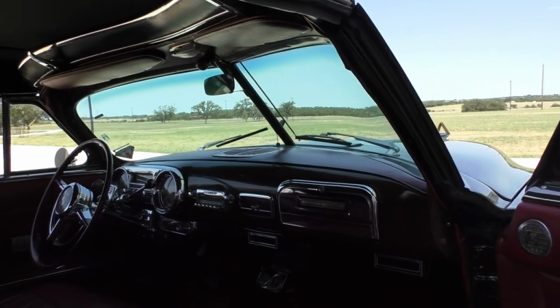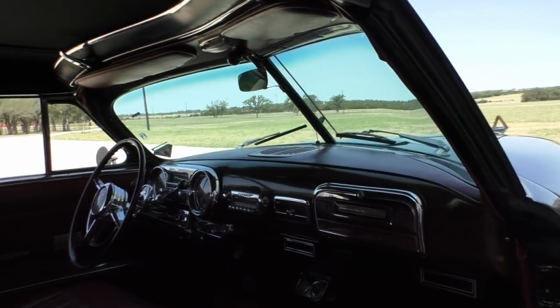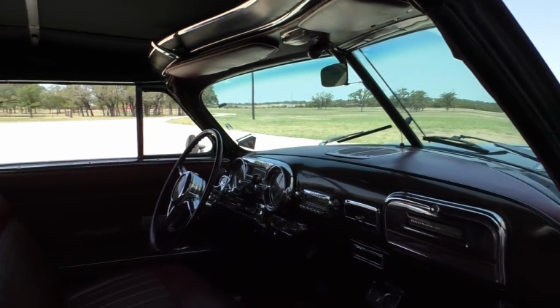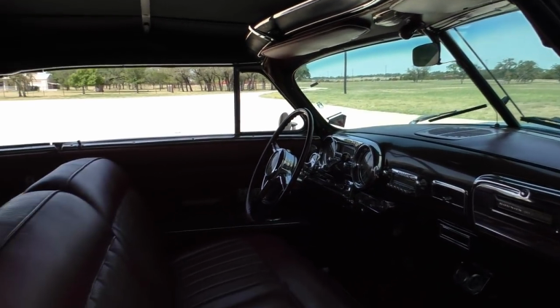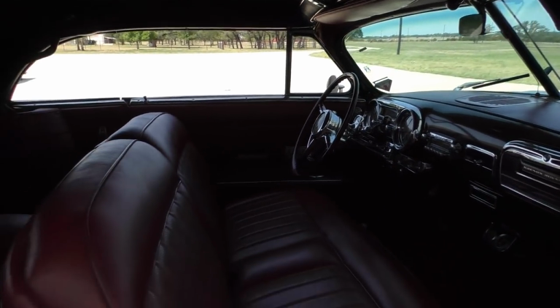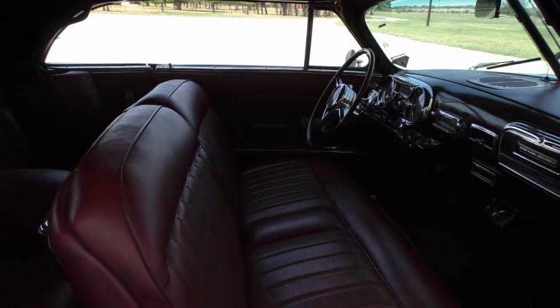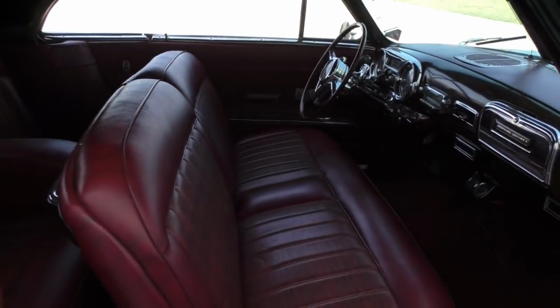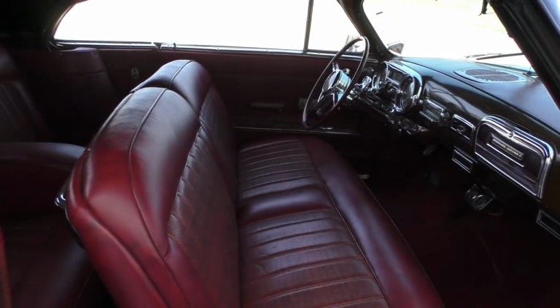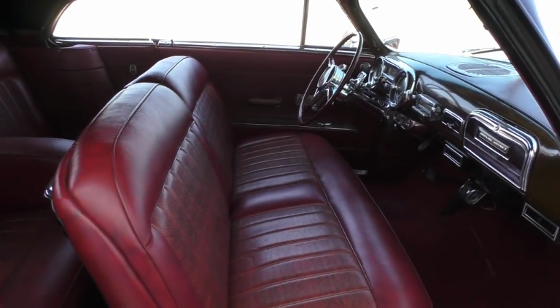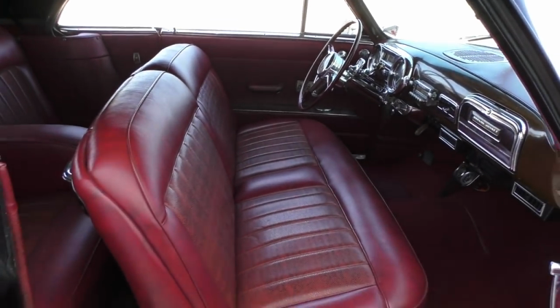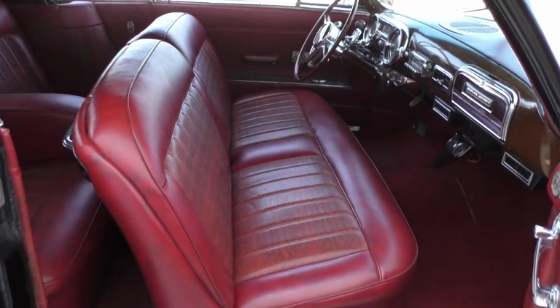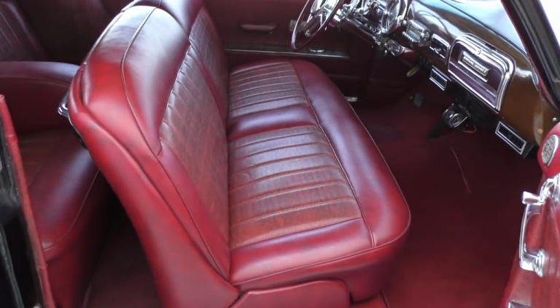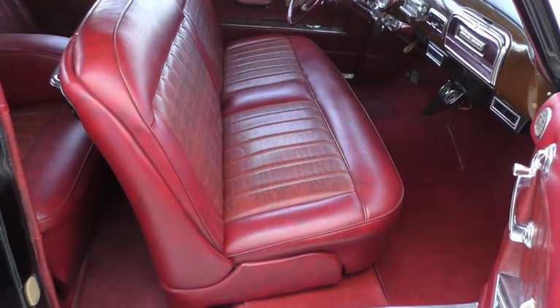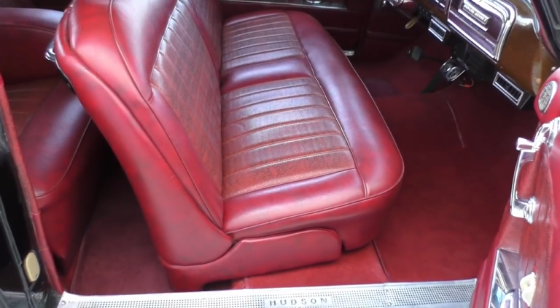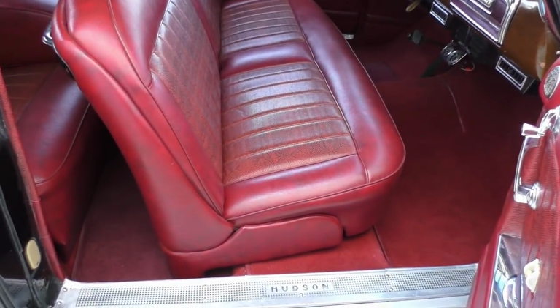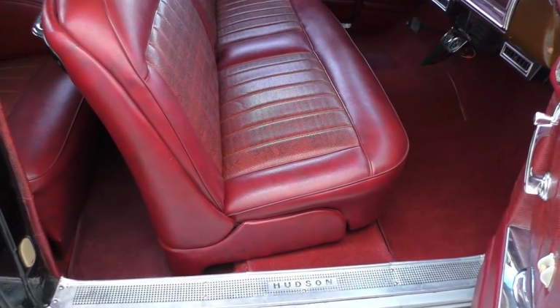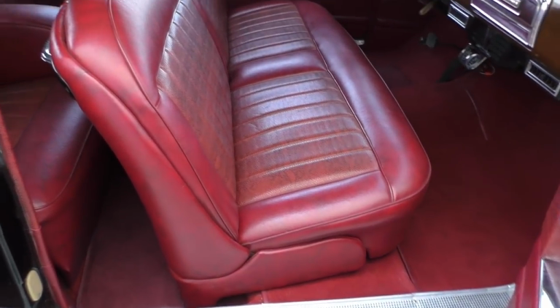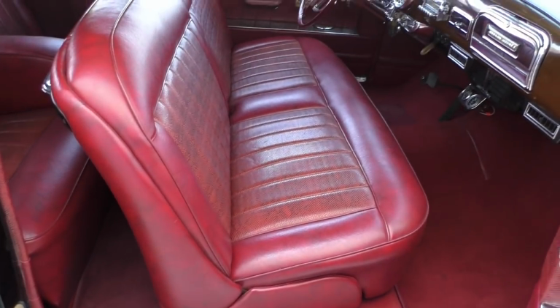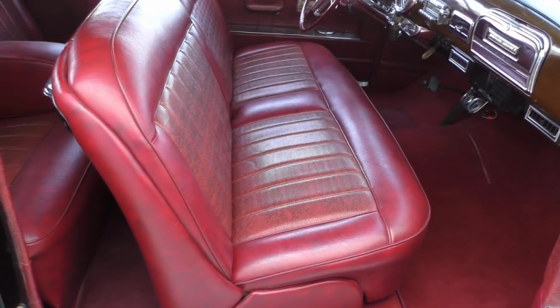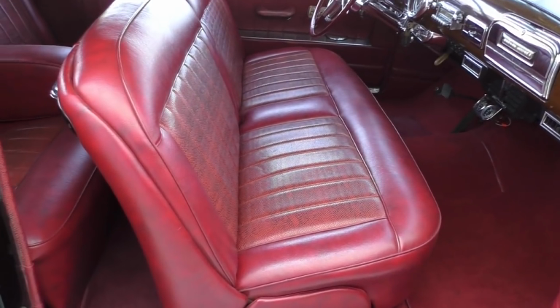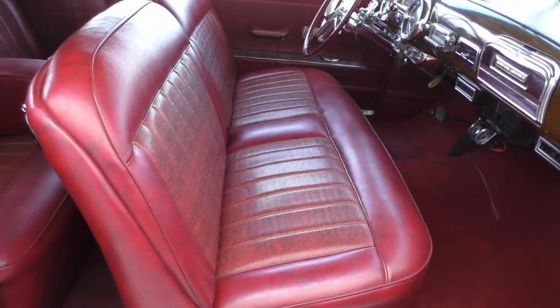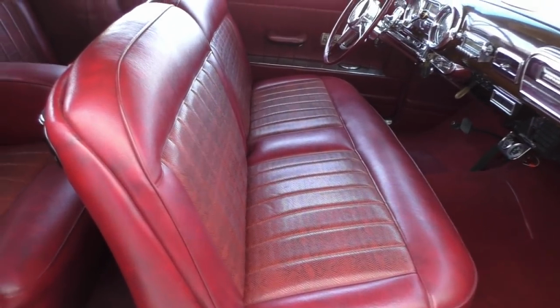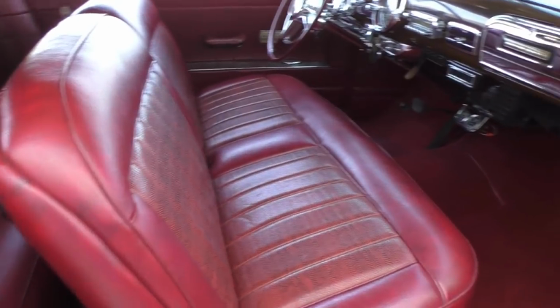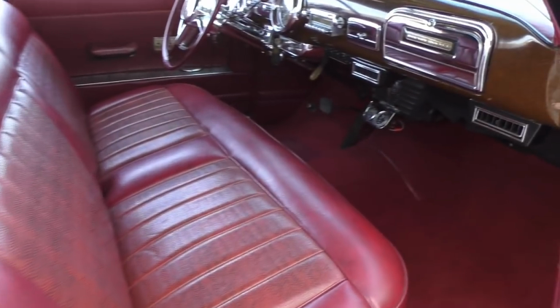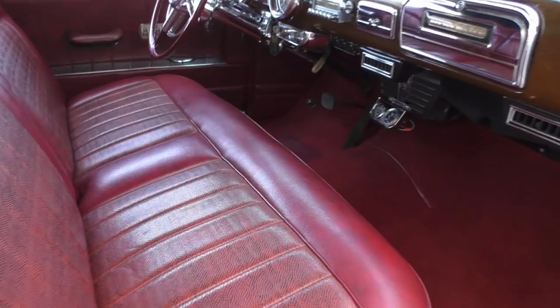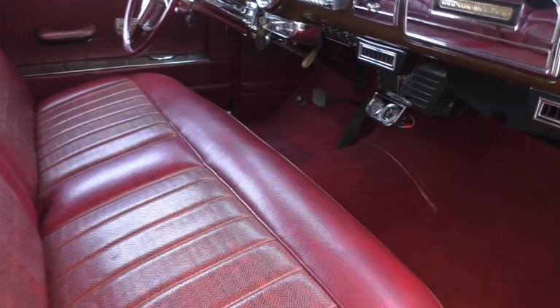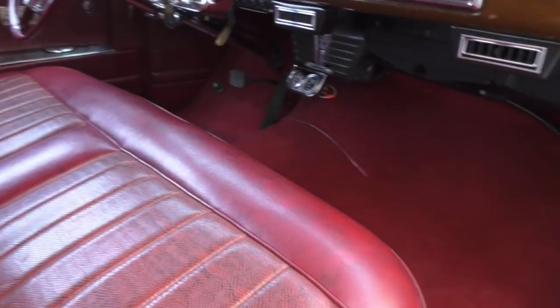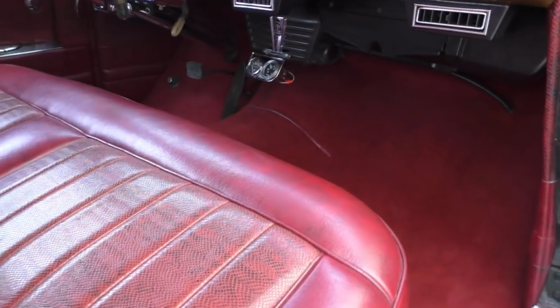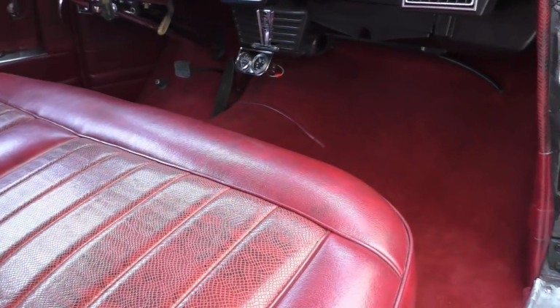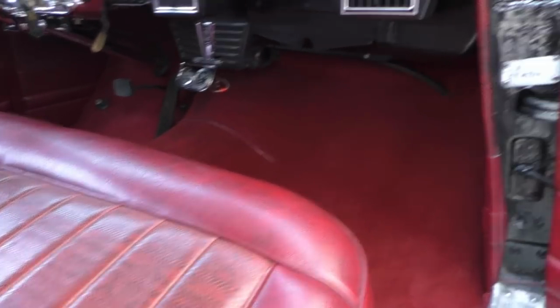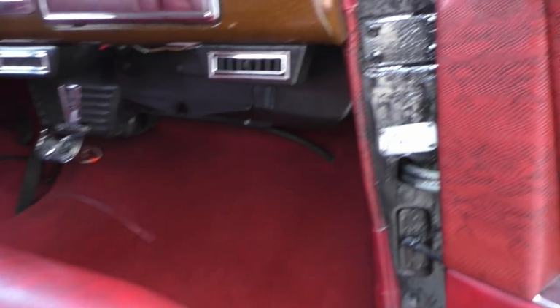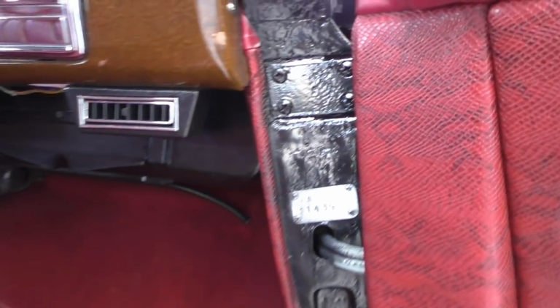The dash is all beautiful. I don't know if this upholstery is an original style or not. It's got lizard skin inserts with vertical pleats on it, and a little oxblood-style upholstery on the outside.